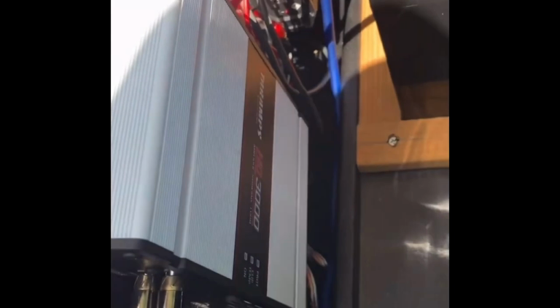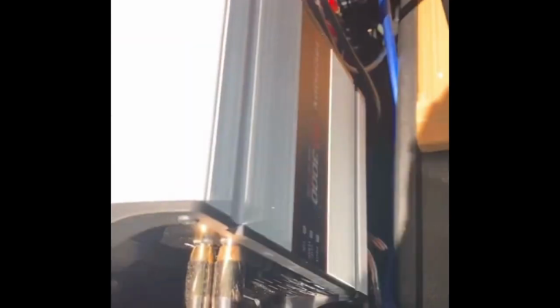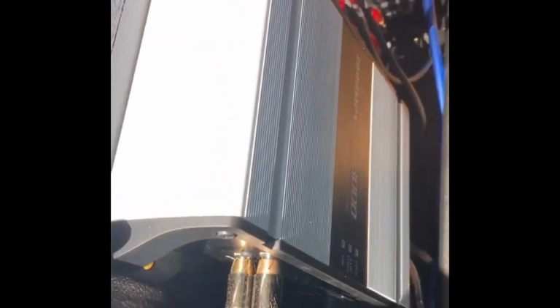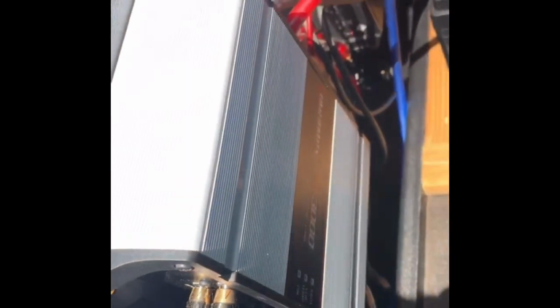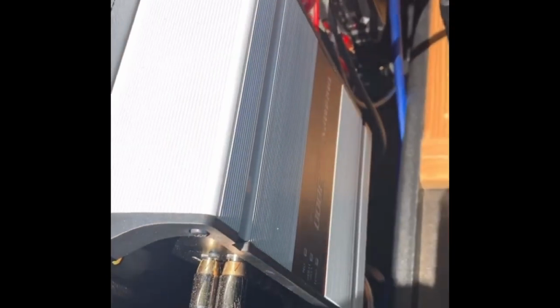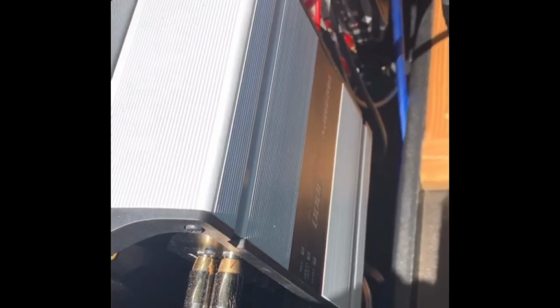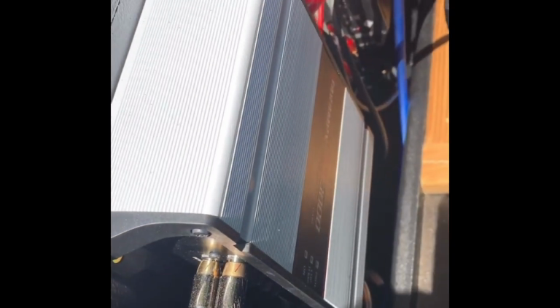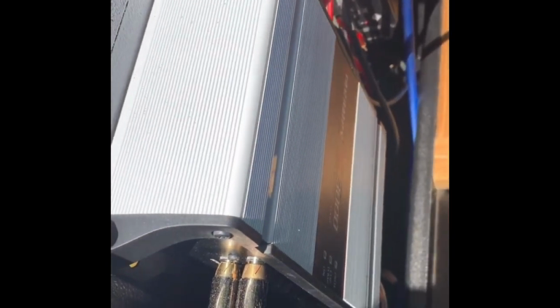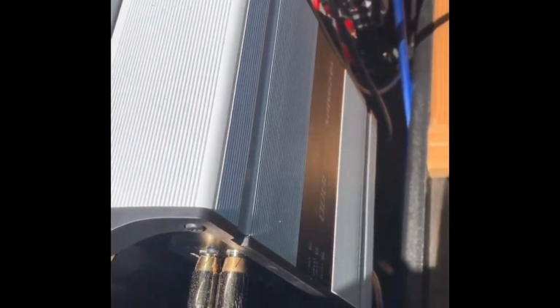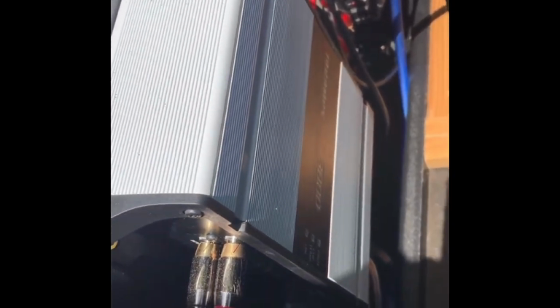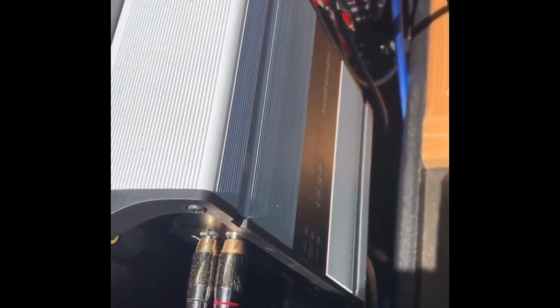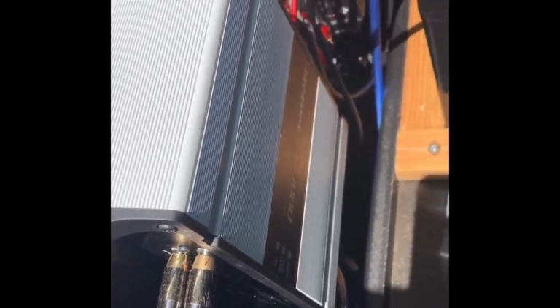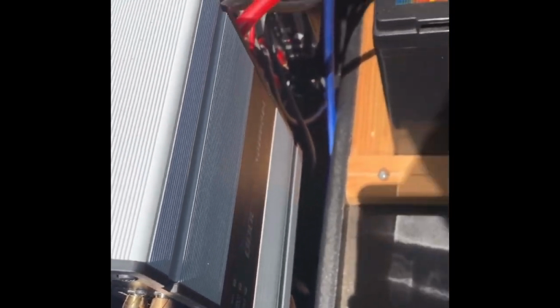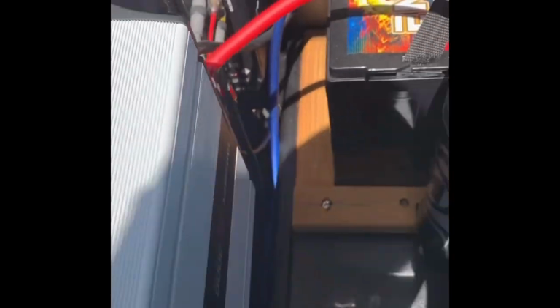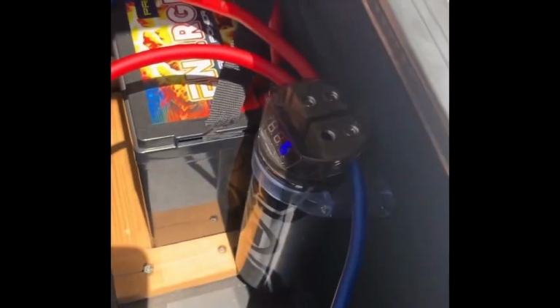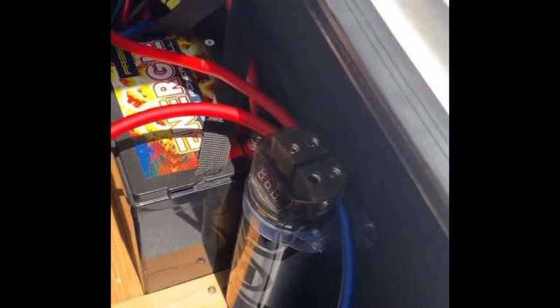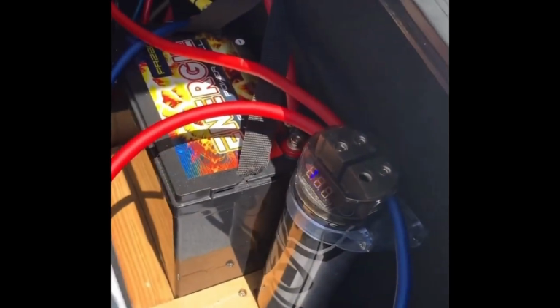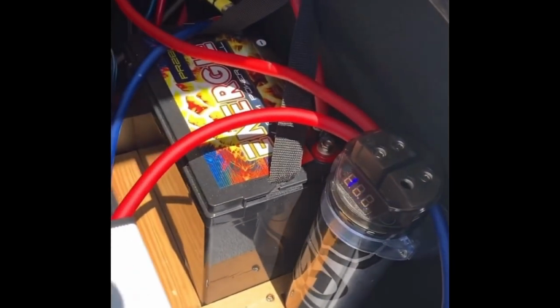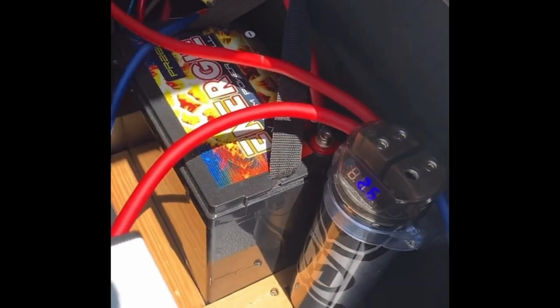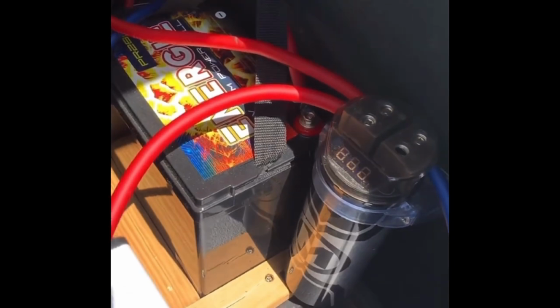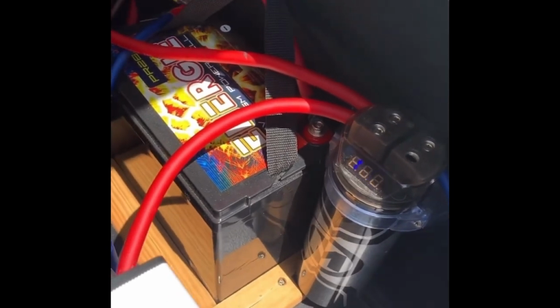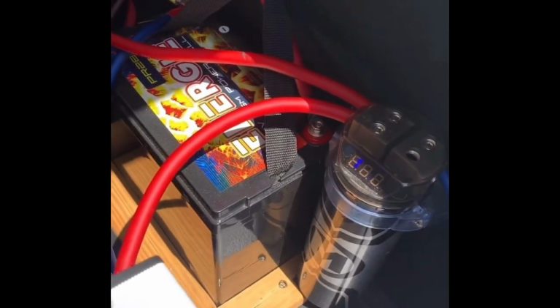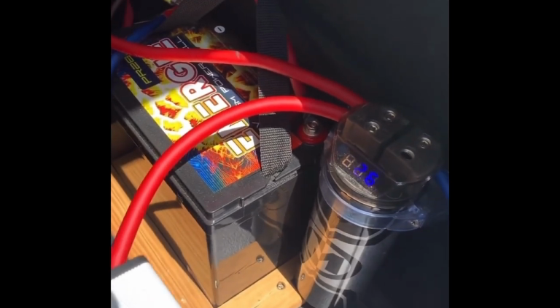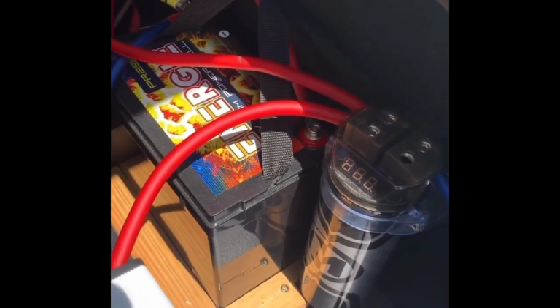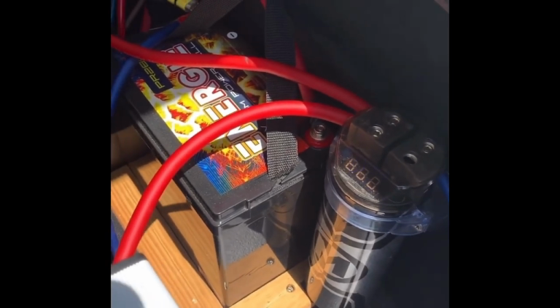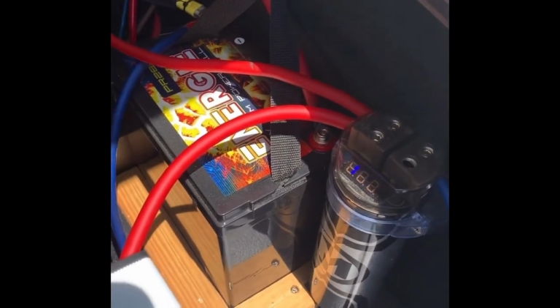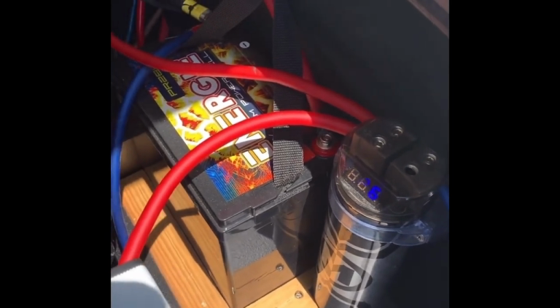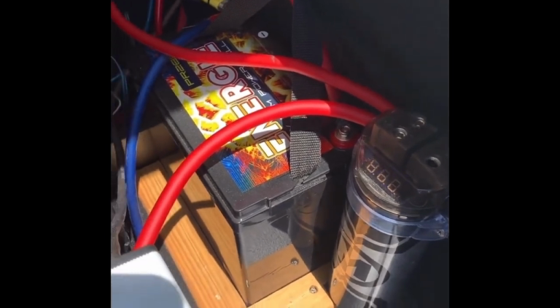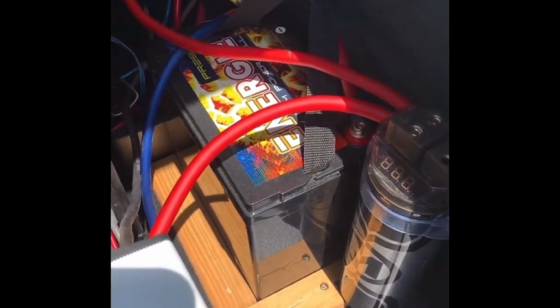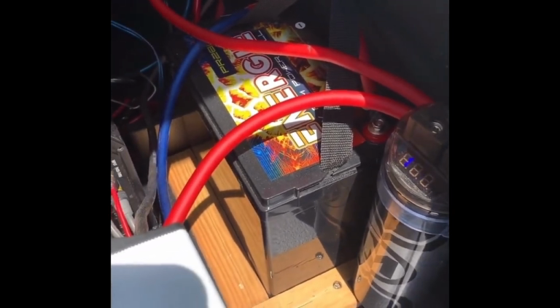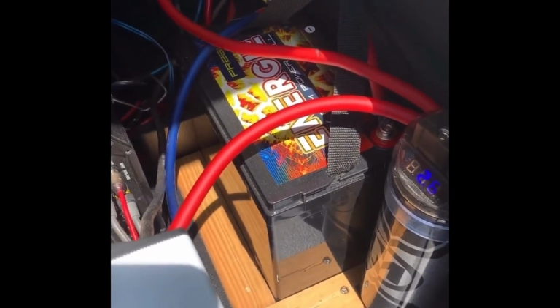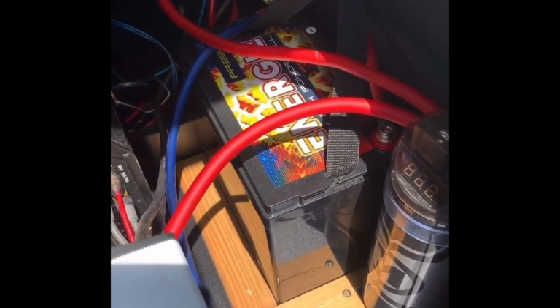So this little amp right here is what's powering everything. Tail ramps — 3,000 watts. That's all I got for battery current besides the battery I got in the front.